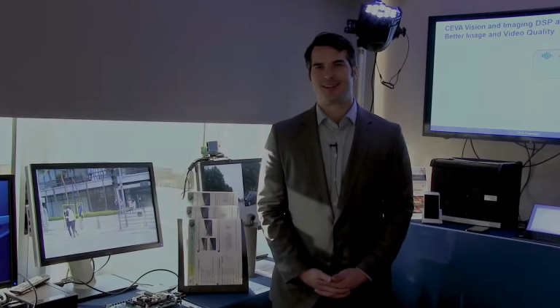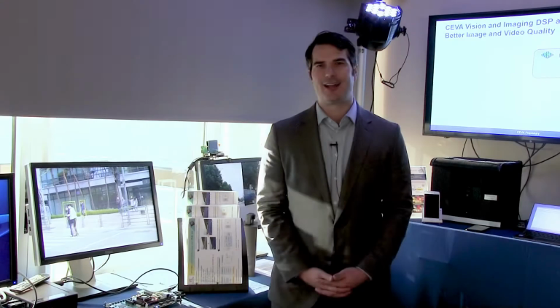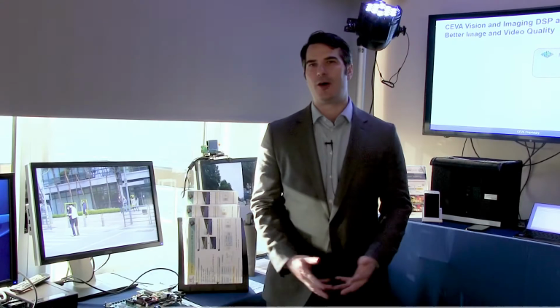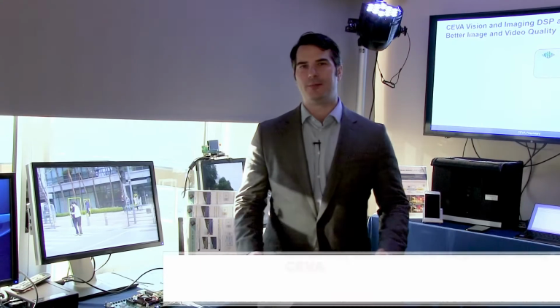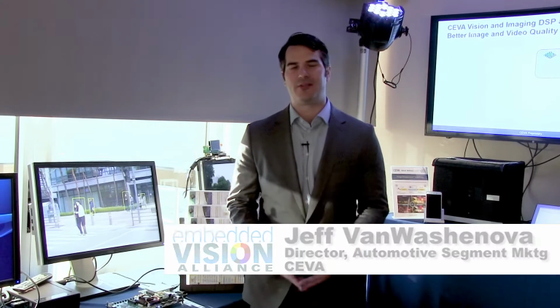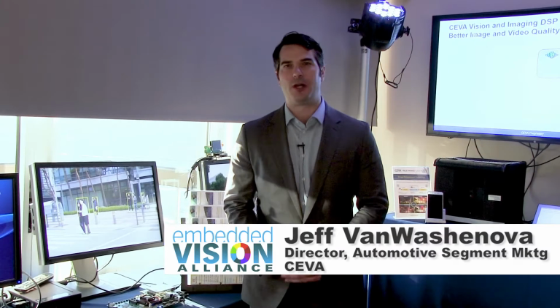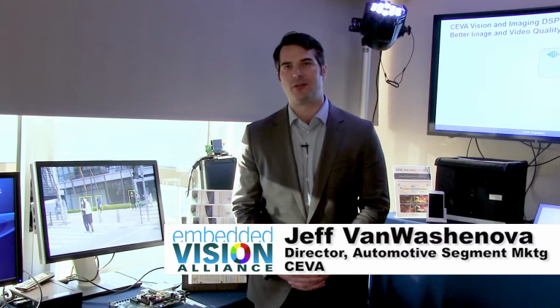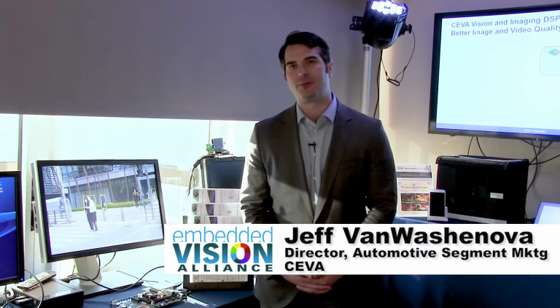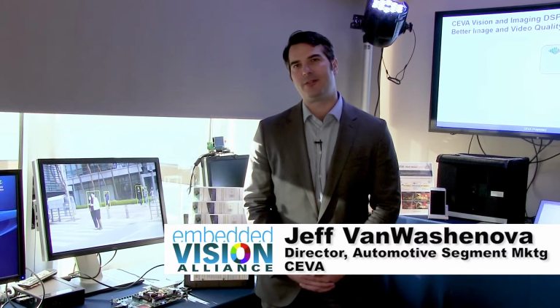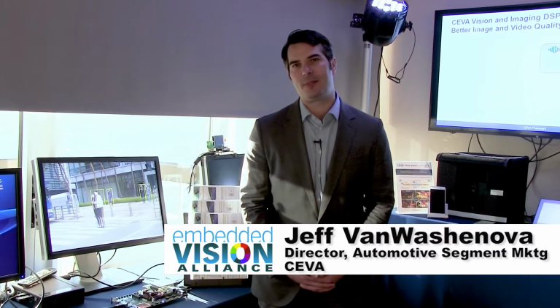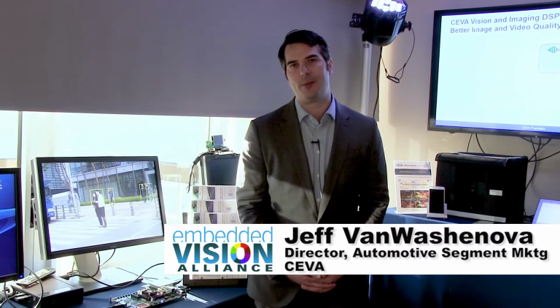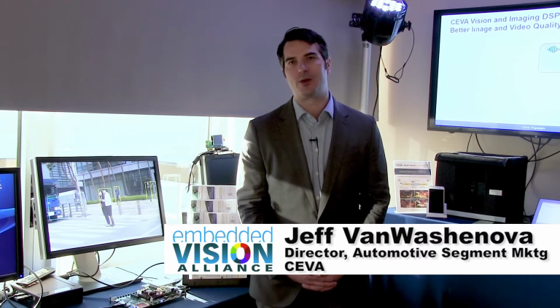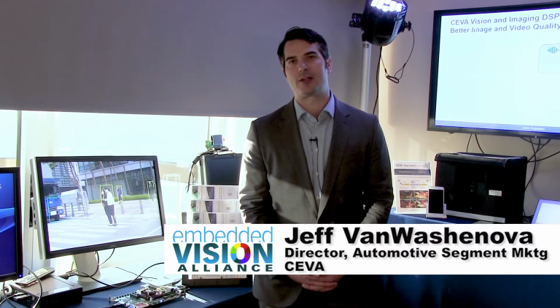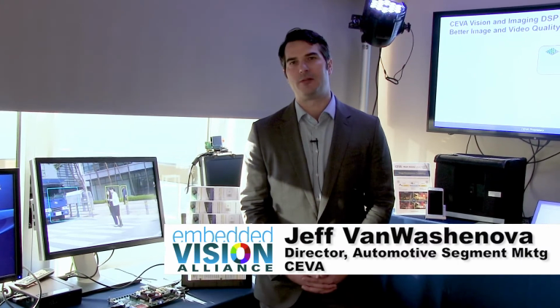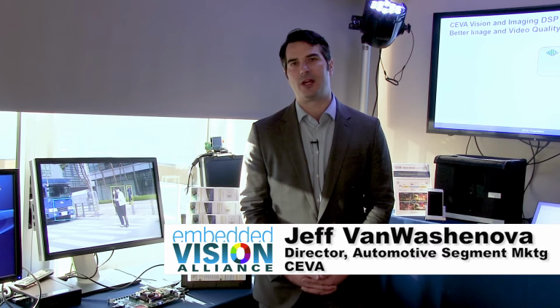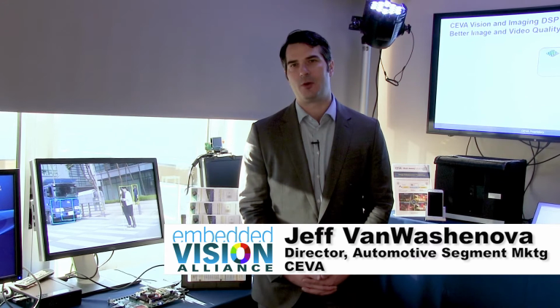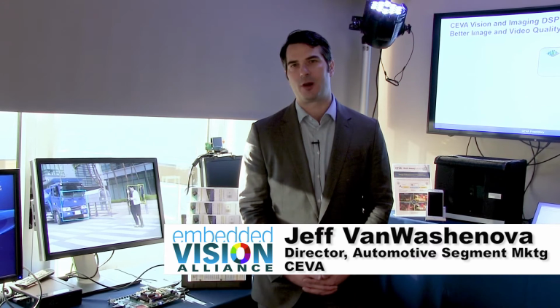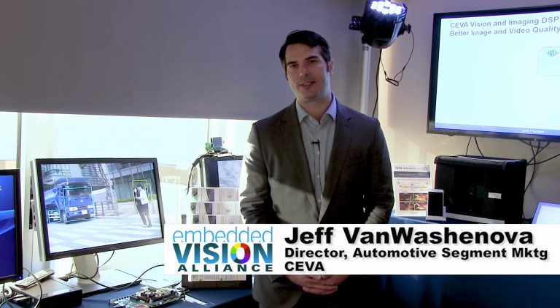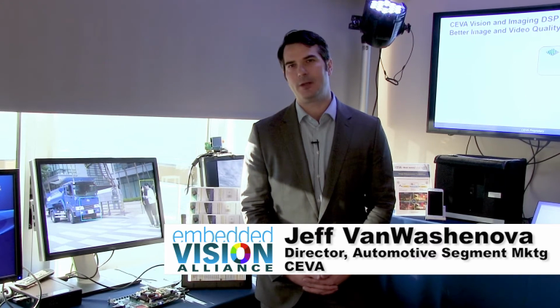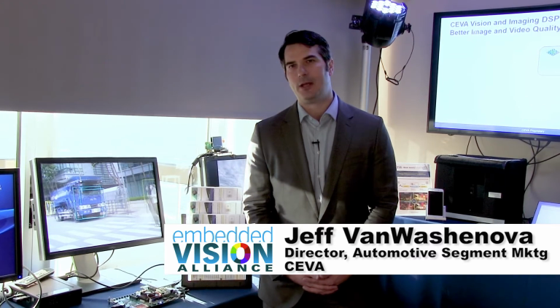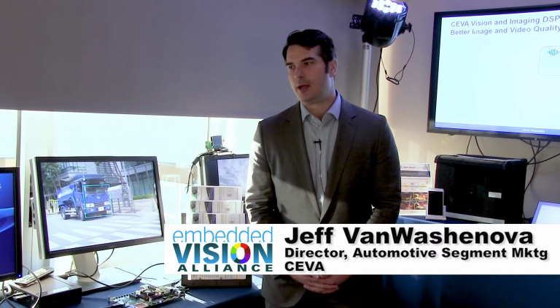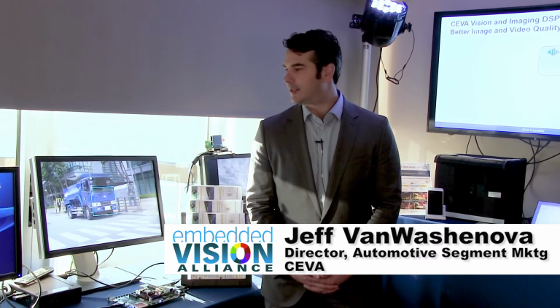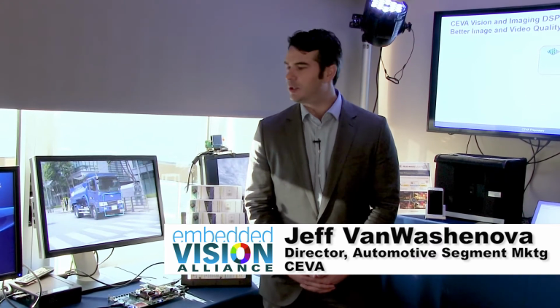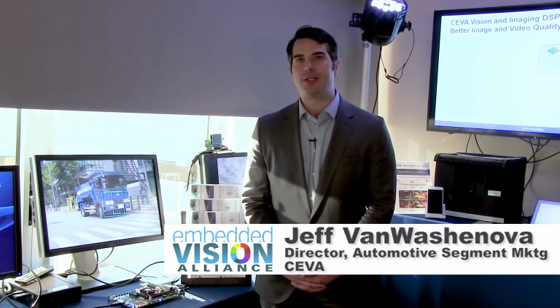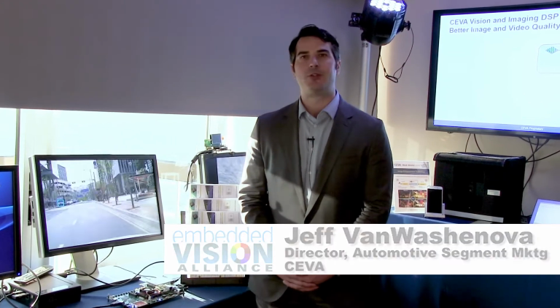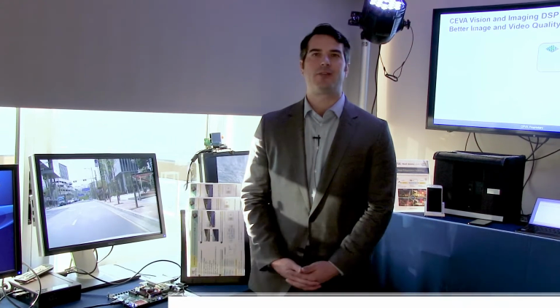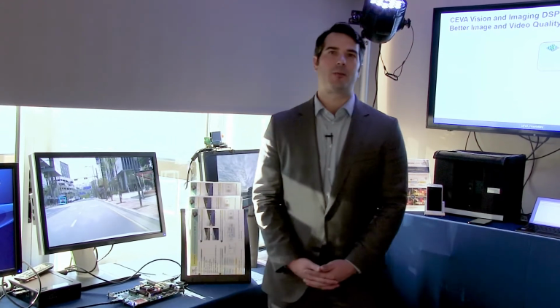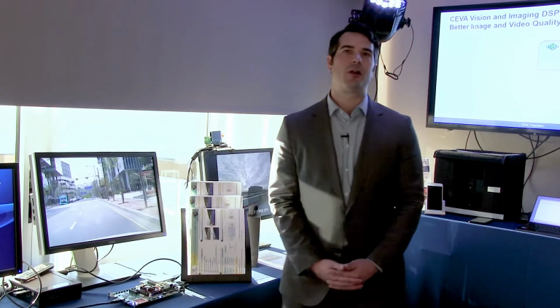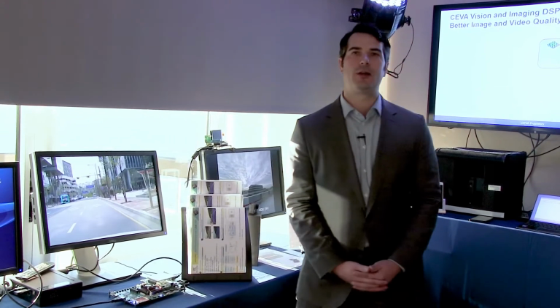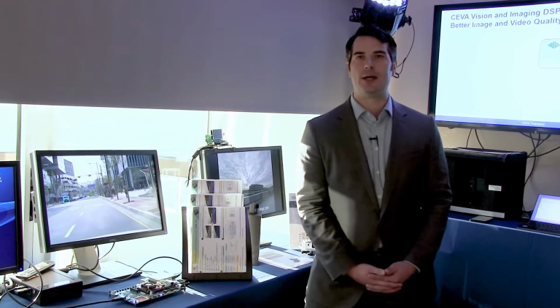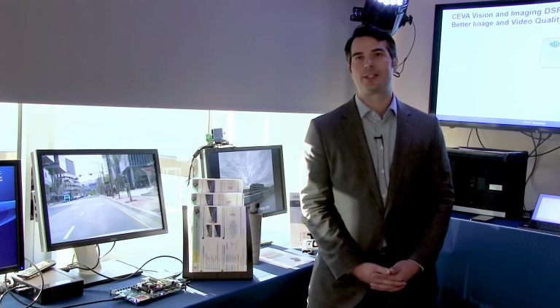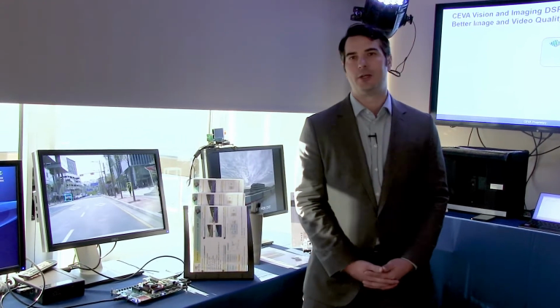Hello, I'm Jeff Van Waschenova from SEVA. I'm the Director of the Automotive Market Segment. I'd like to show you a demo today from our partner, Nextchip.